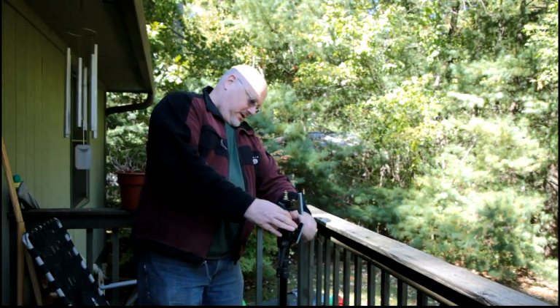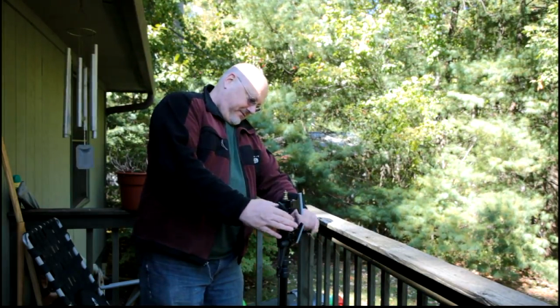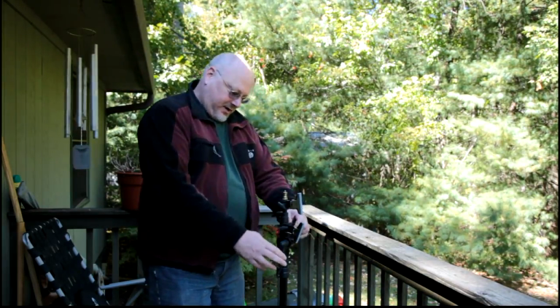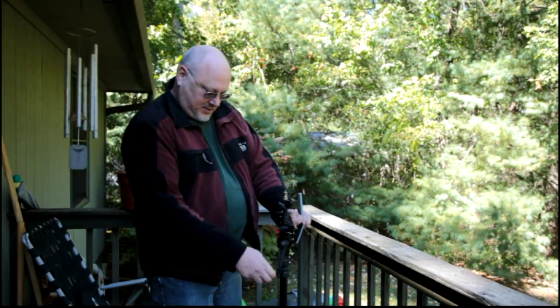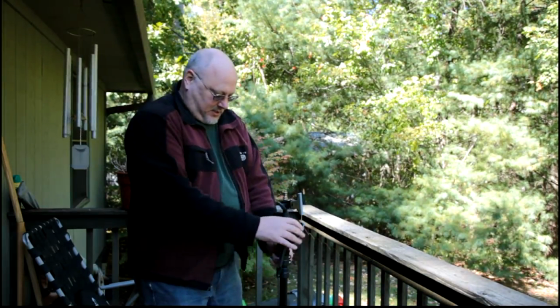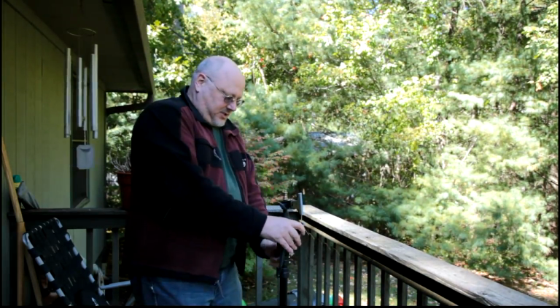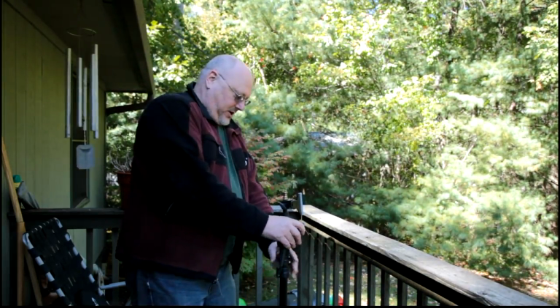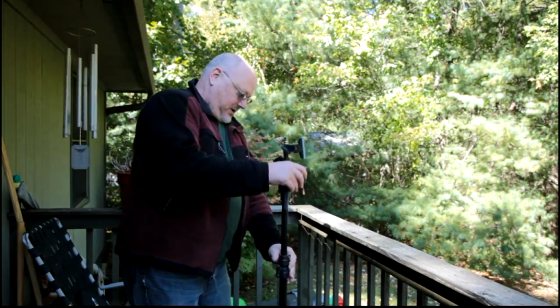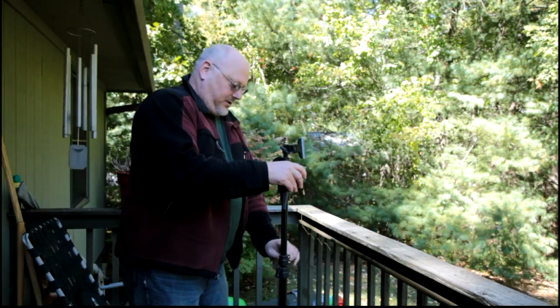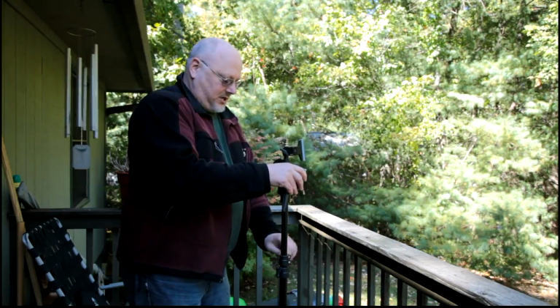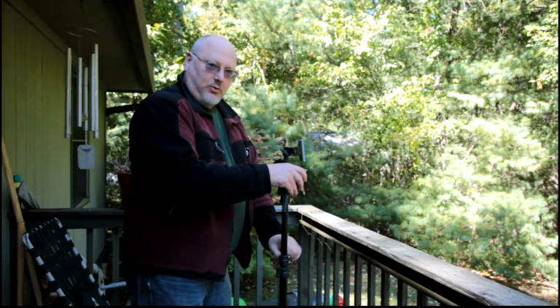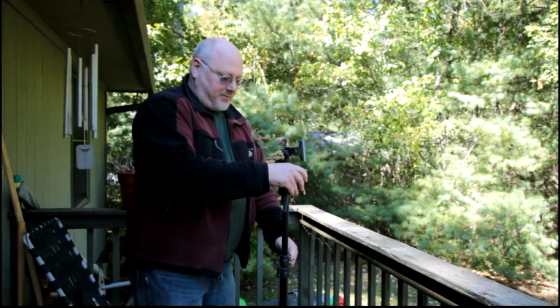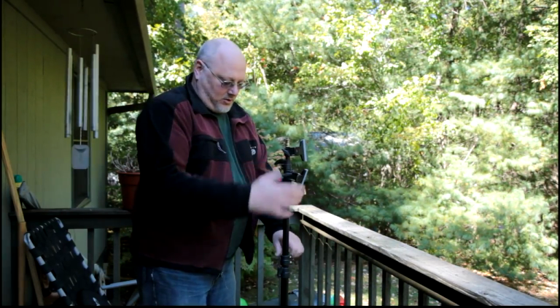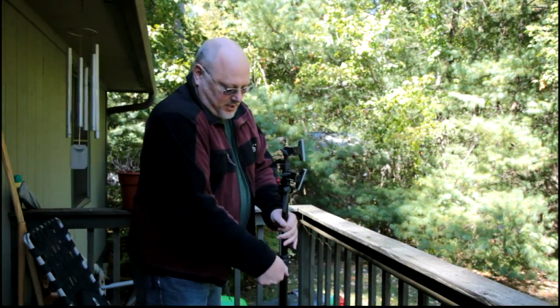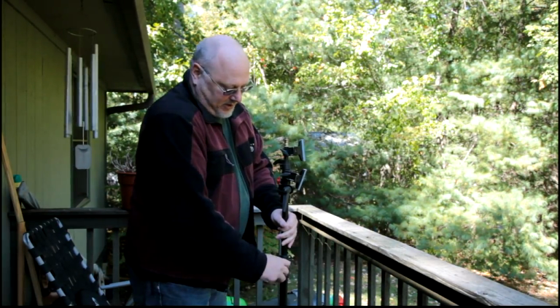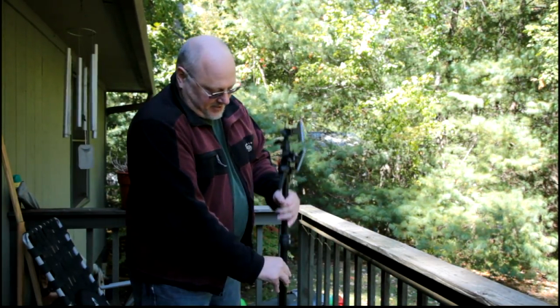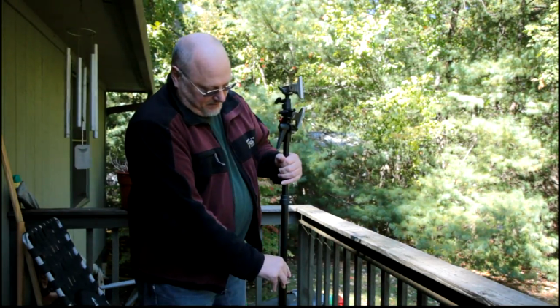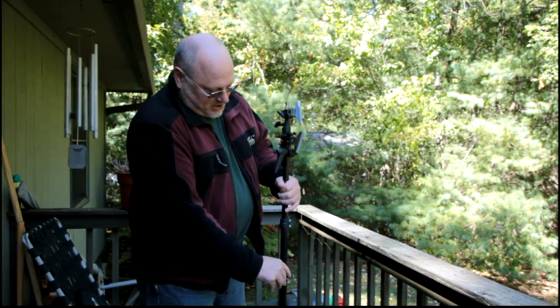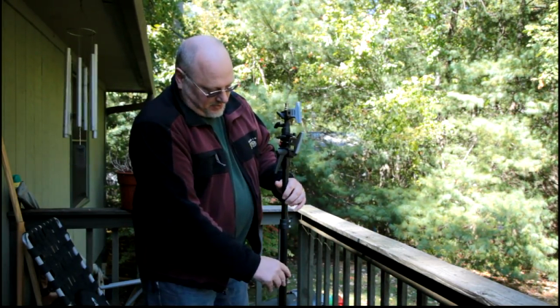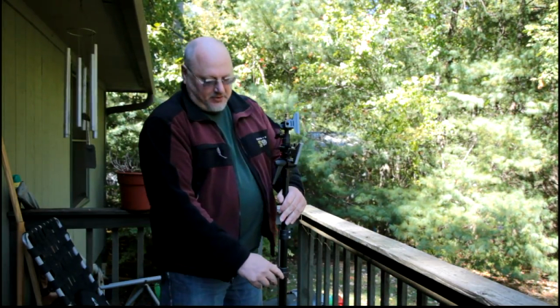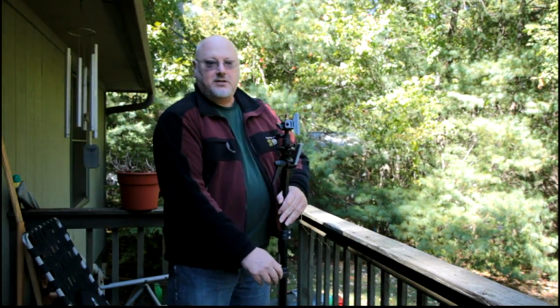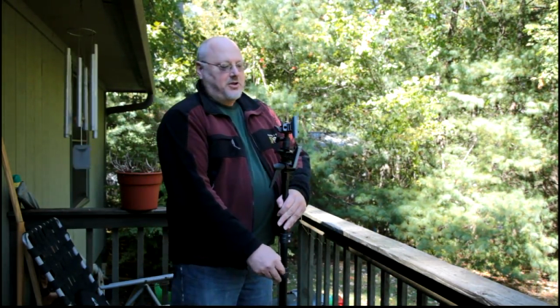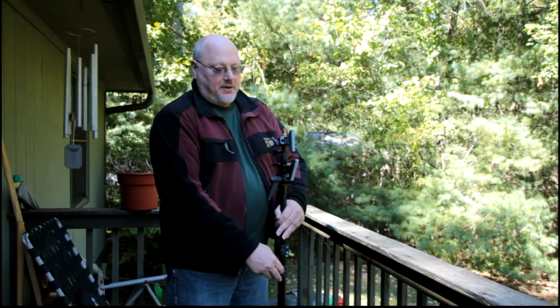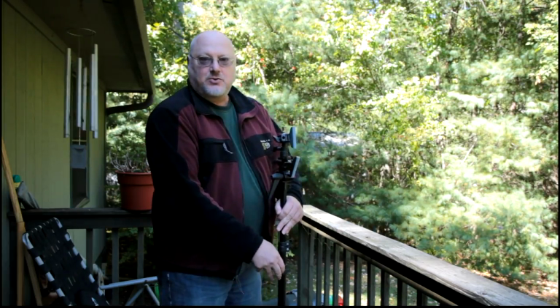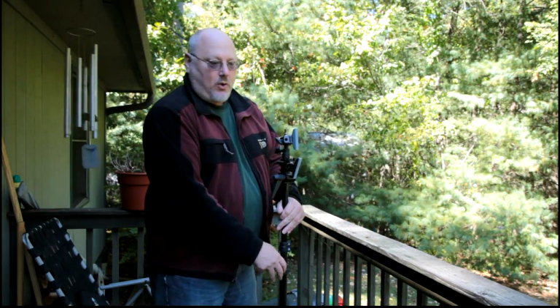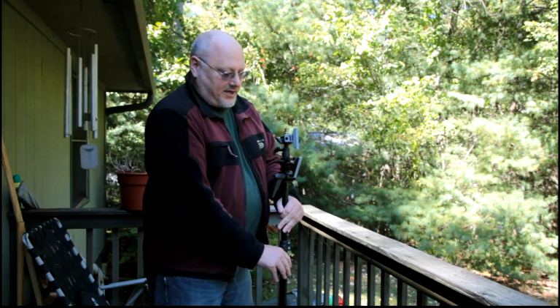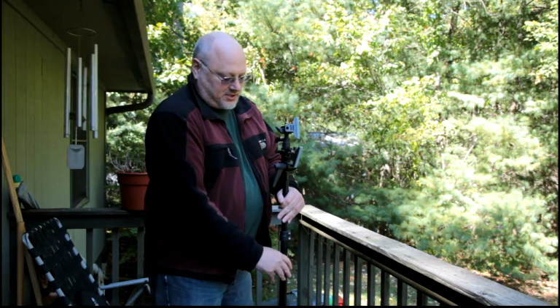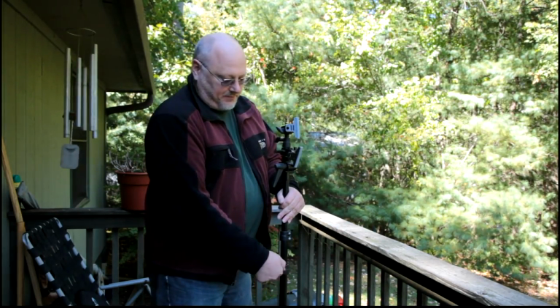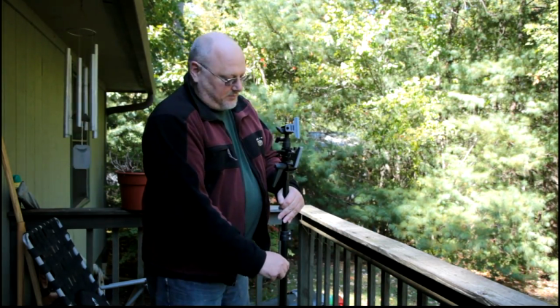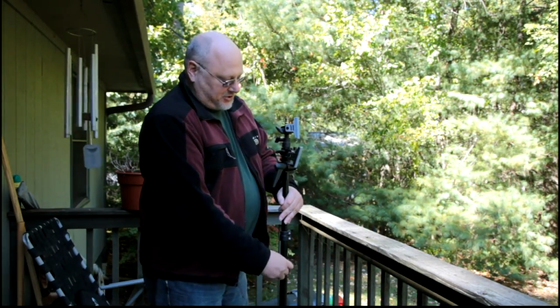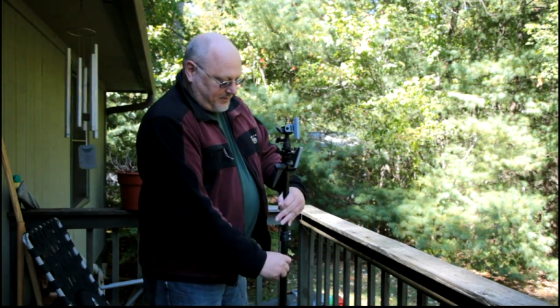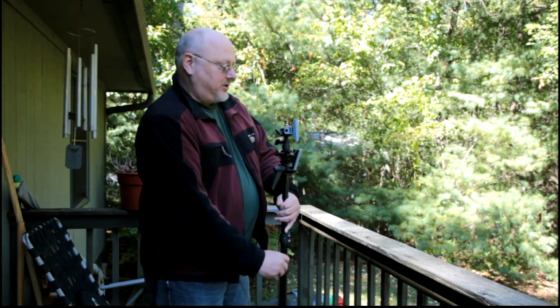It can rise from here, and then it can rise from here again. So if you raise both of those up, it goes really quite high. It's pretty versatile from that point of view.